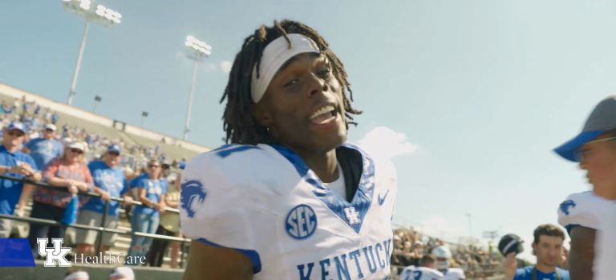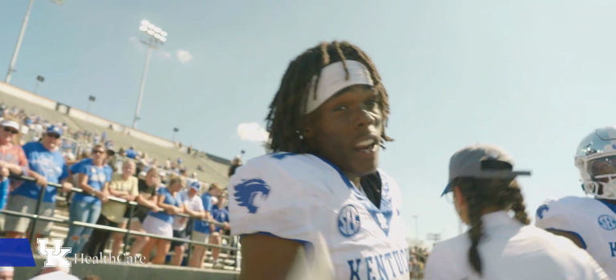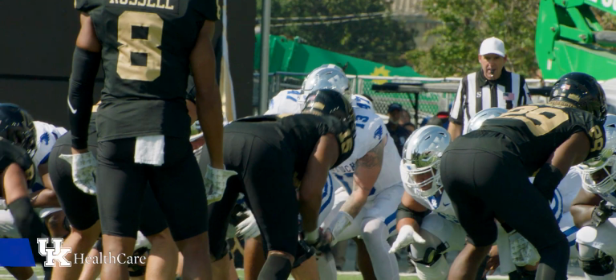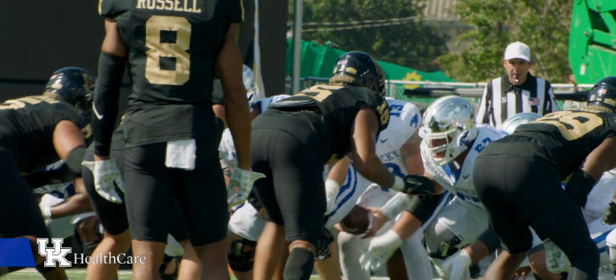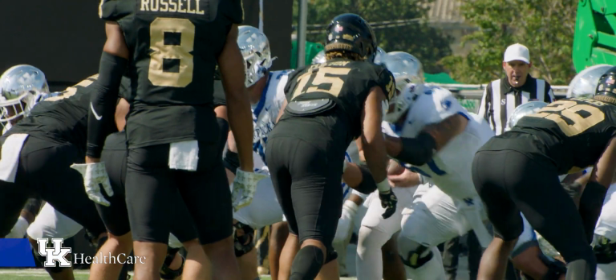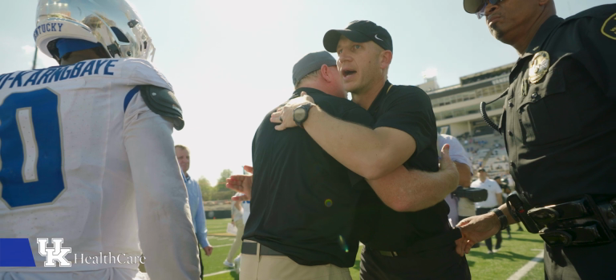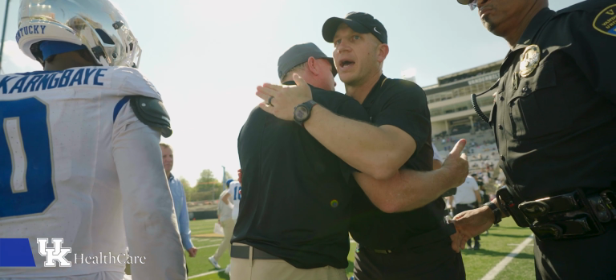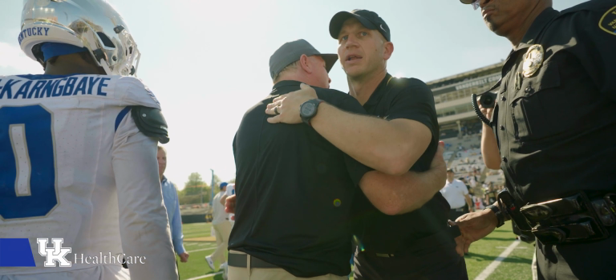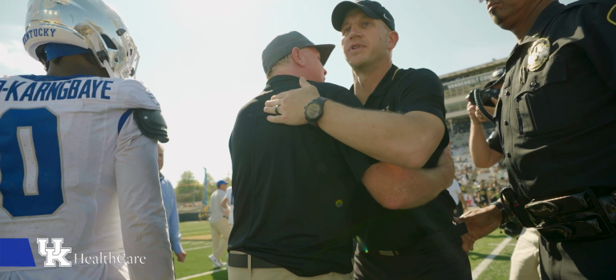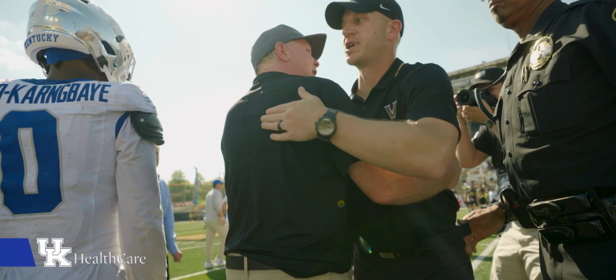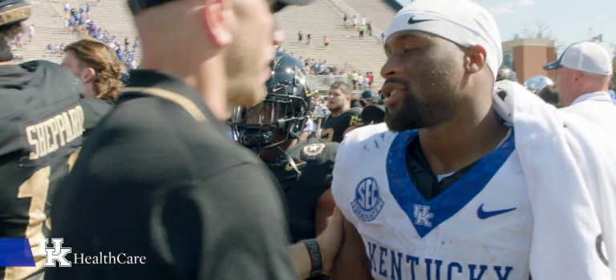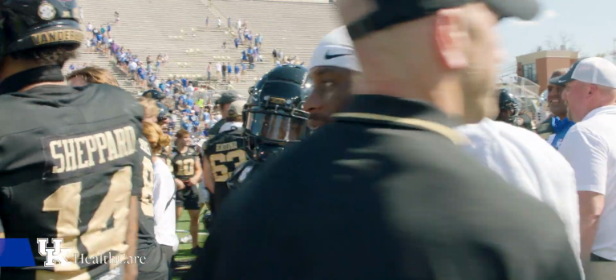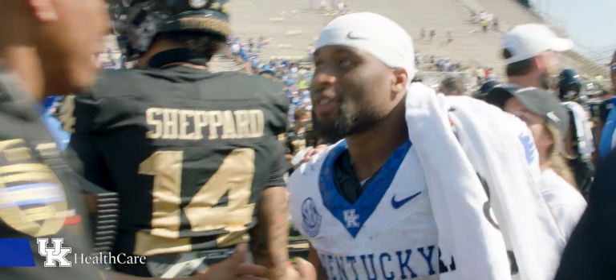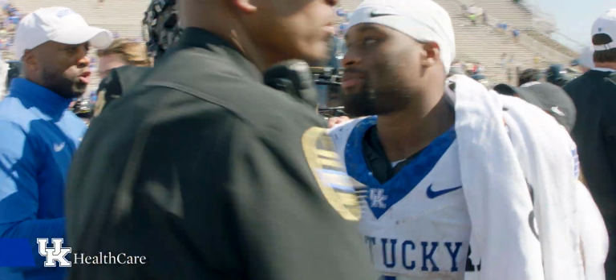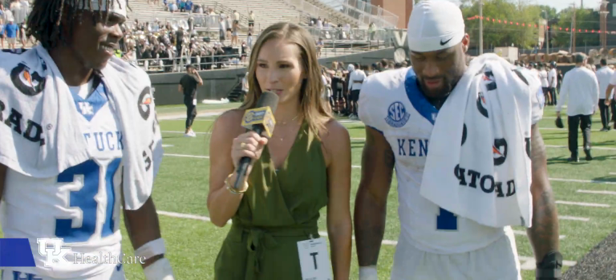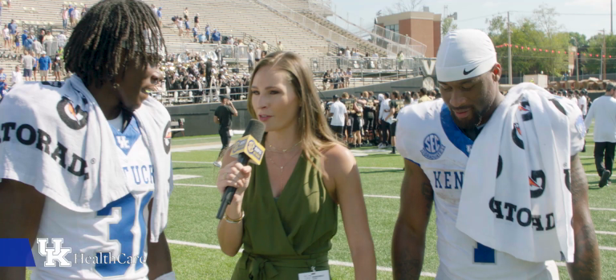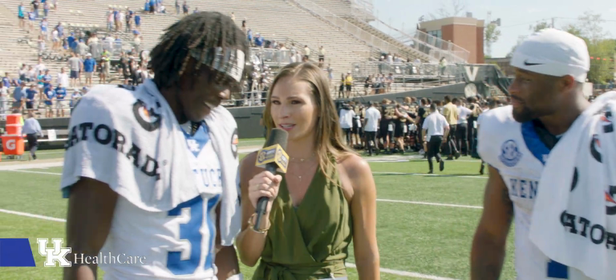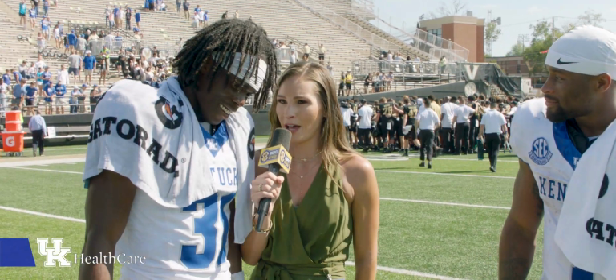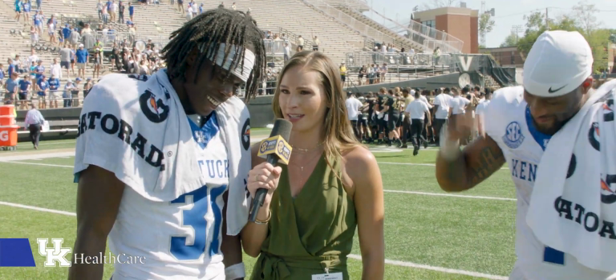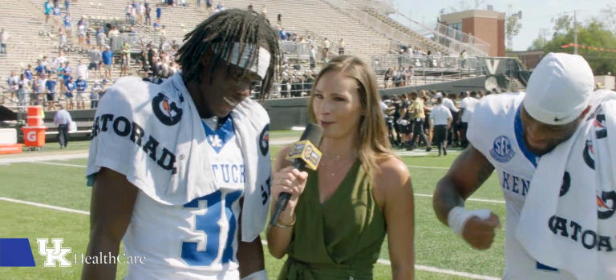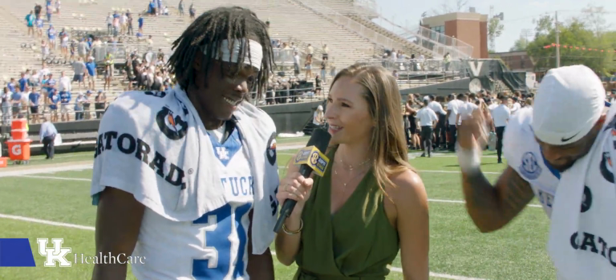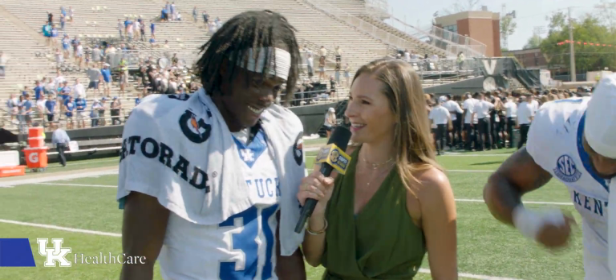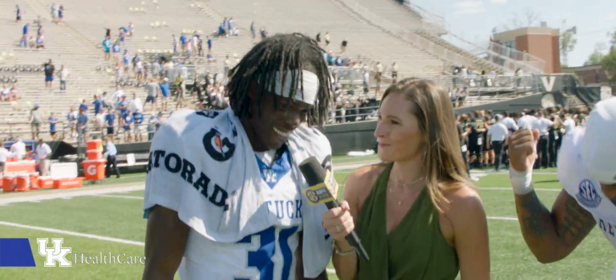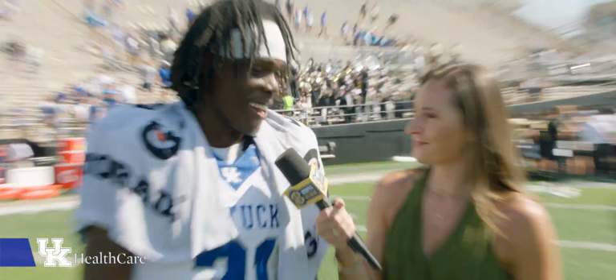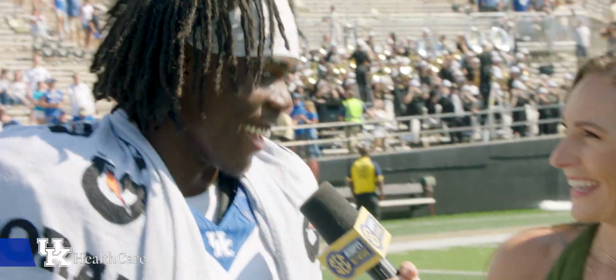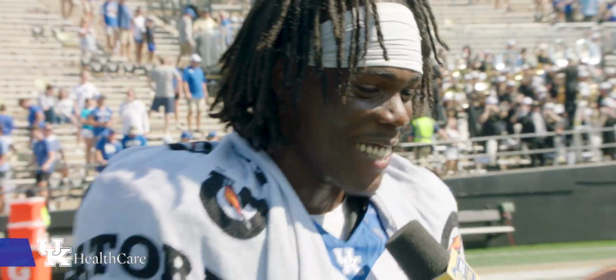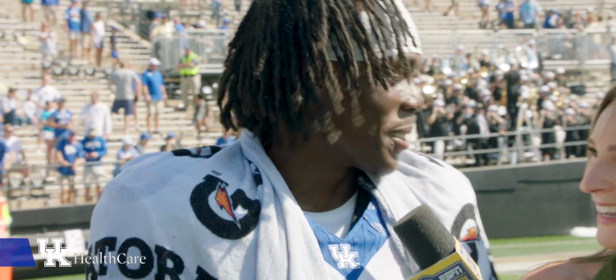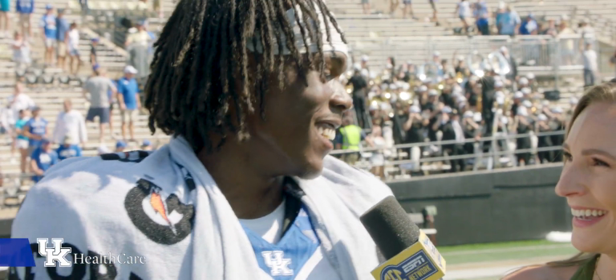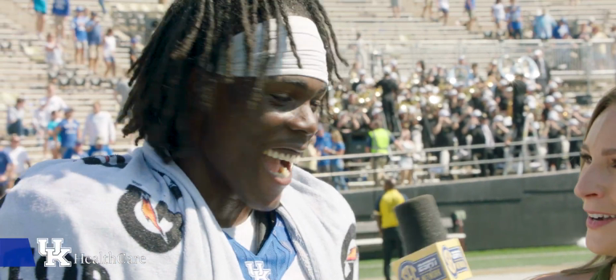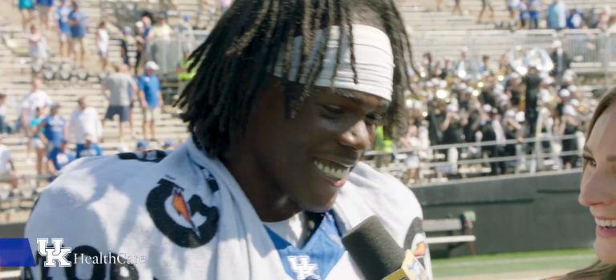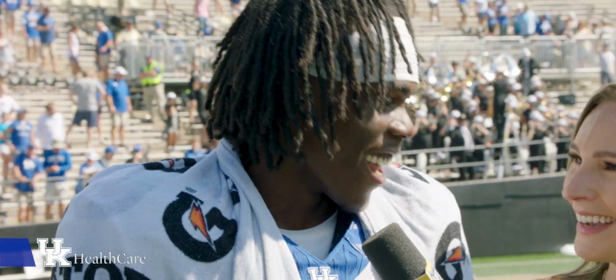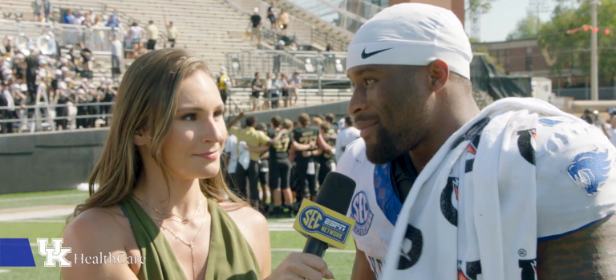Two is better than one. Leary drops to a knee, and the Wildcats are going to win their SEC opener for the third straight year. And Maxwell, you know you're the first Kentucky Wildcat in history to have two pick sixes in a game? I didn't know that. You know, that's a blessing — I gotta give thanks to God on that one.